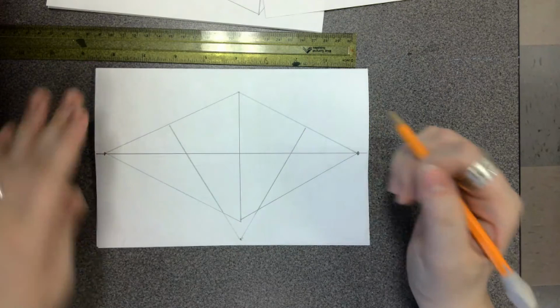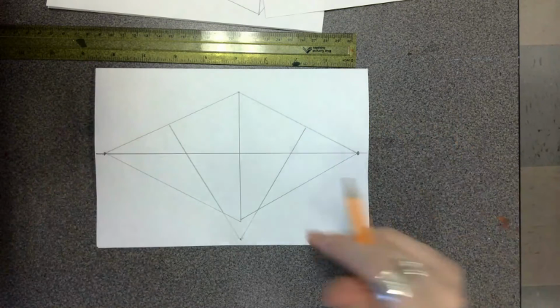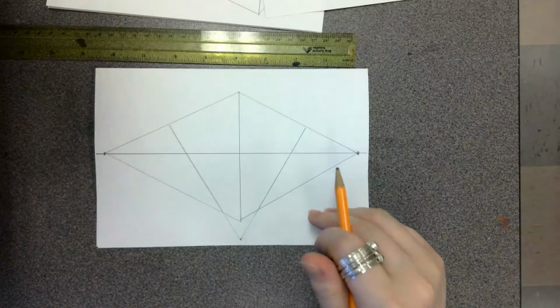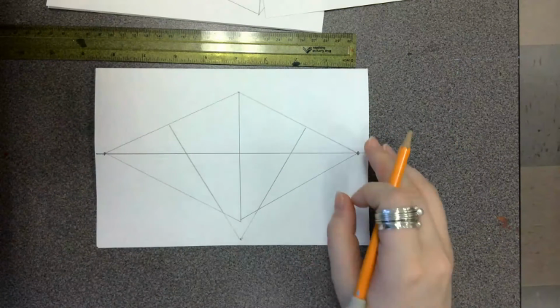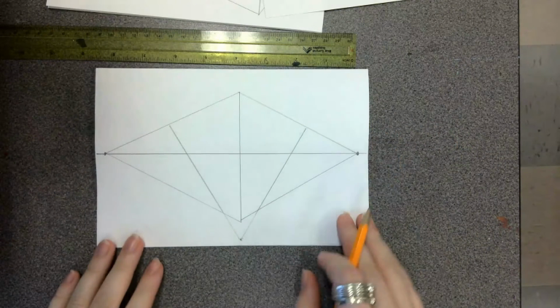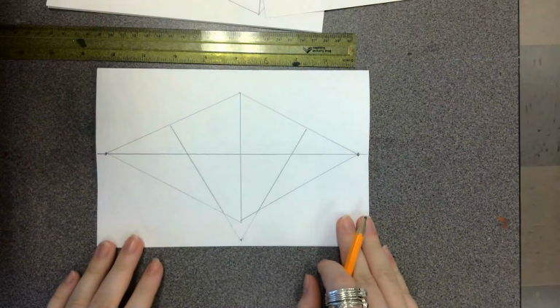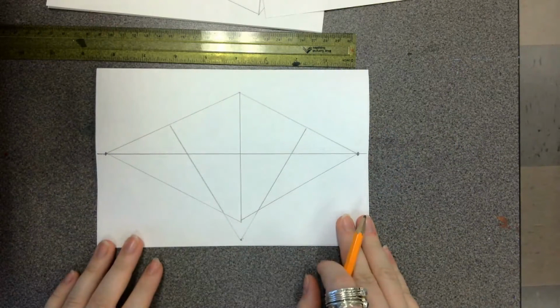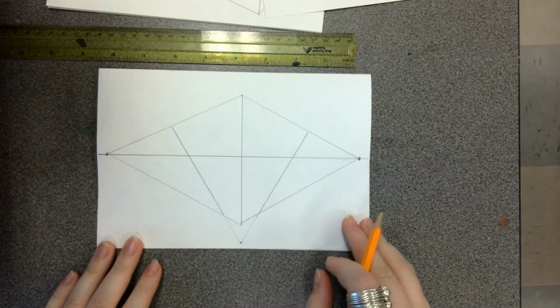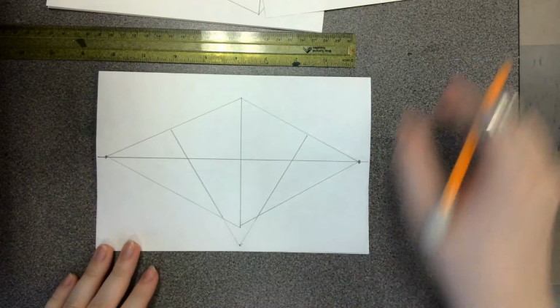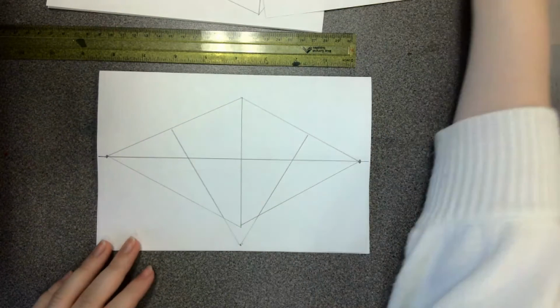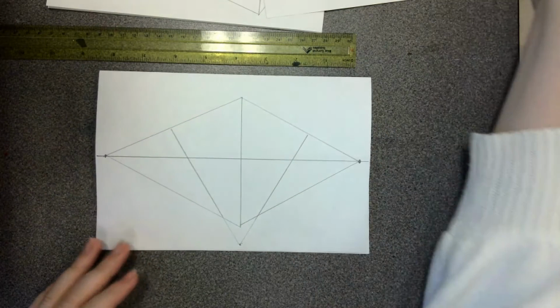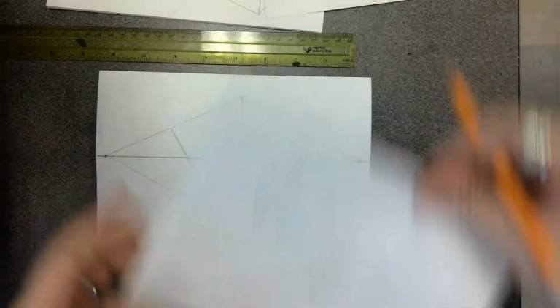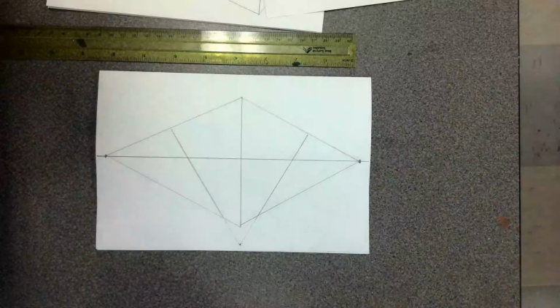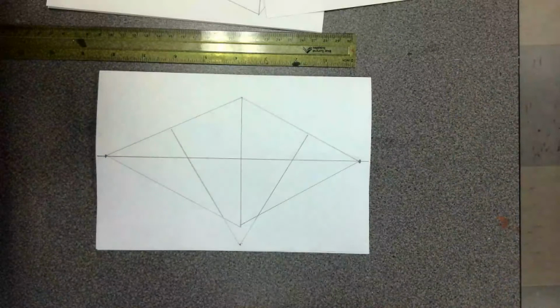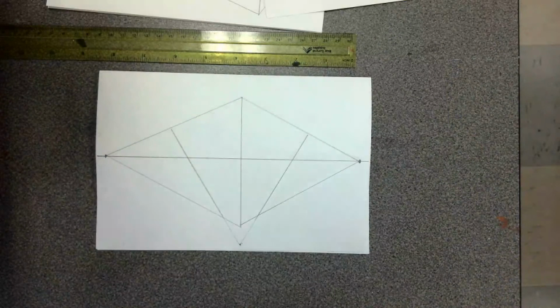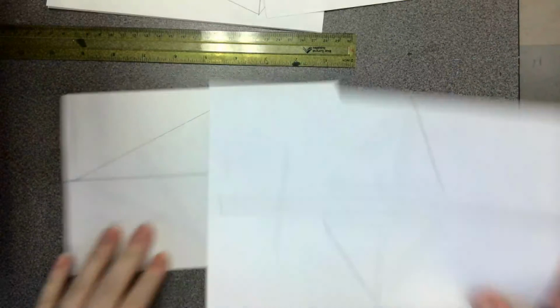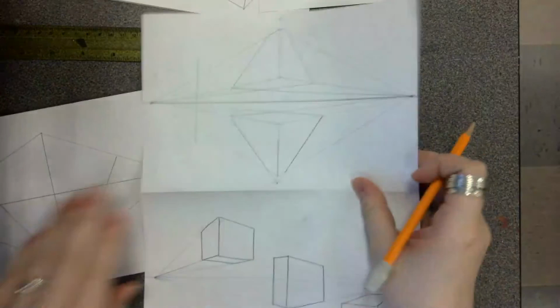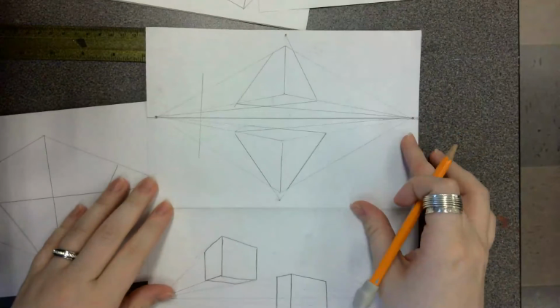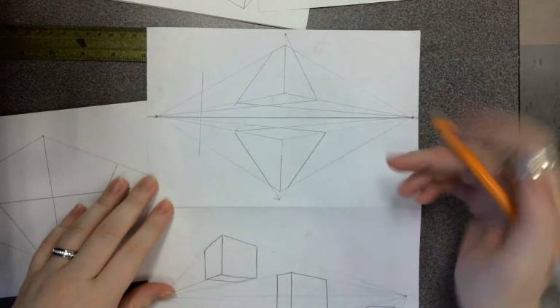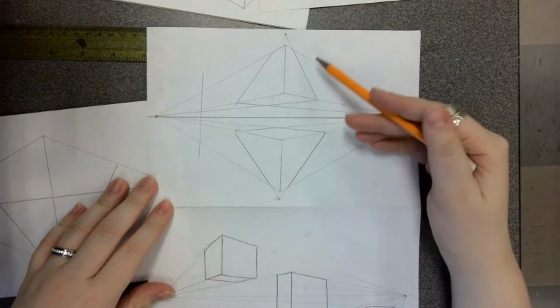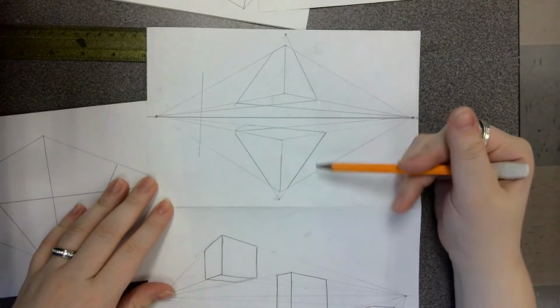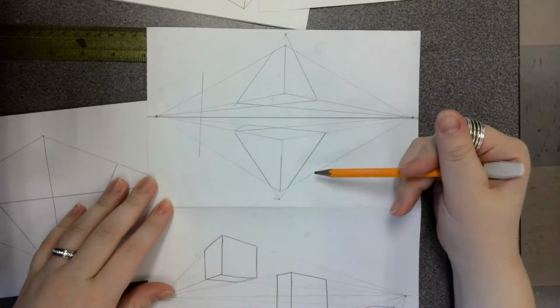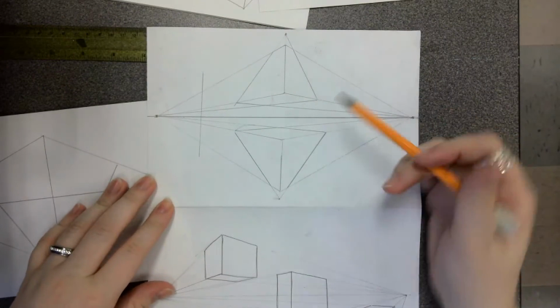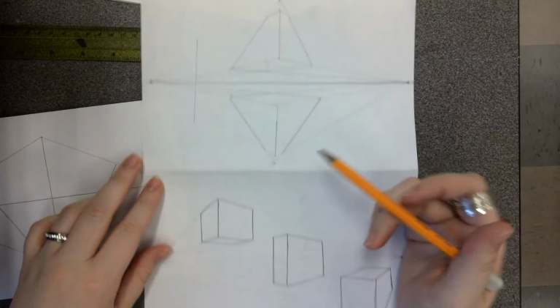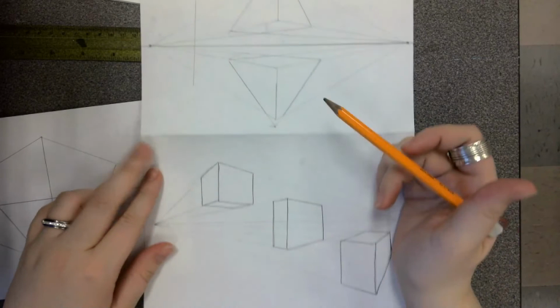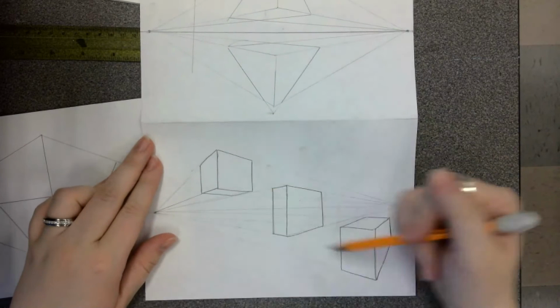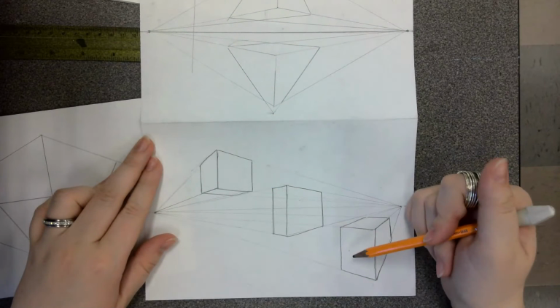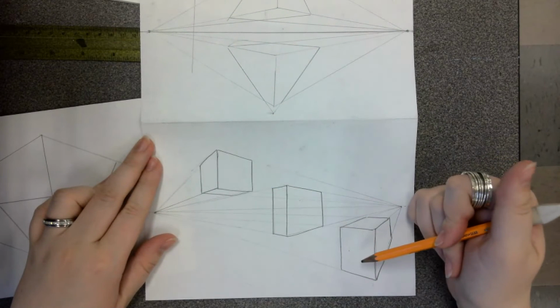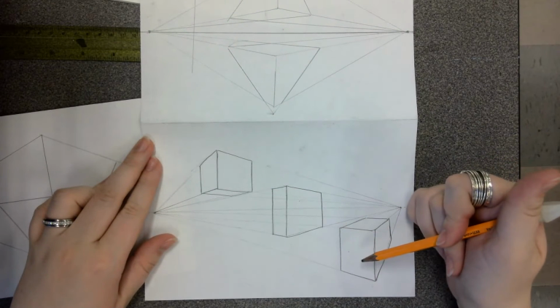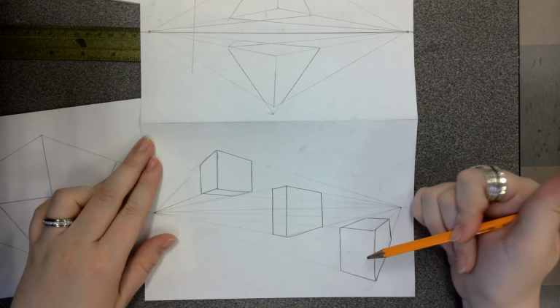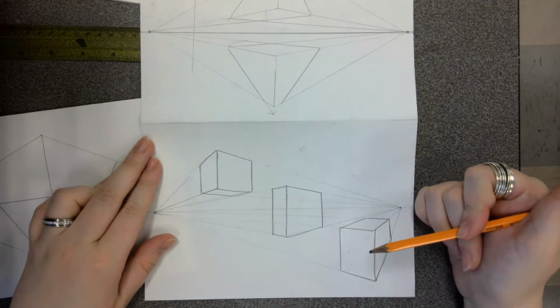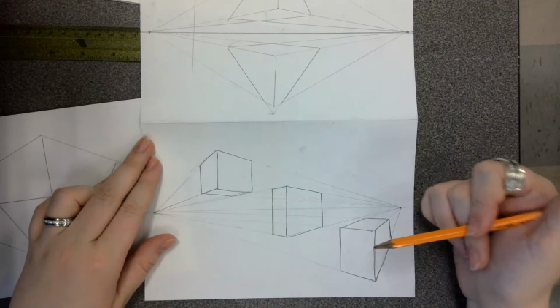That's all you need to know for three-point perspective. If you are completely finished, you should have two boxes on your three-point perspective and three boxes on your two-point perspective — and that's all you need to move on to the next part.